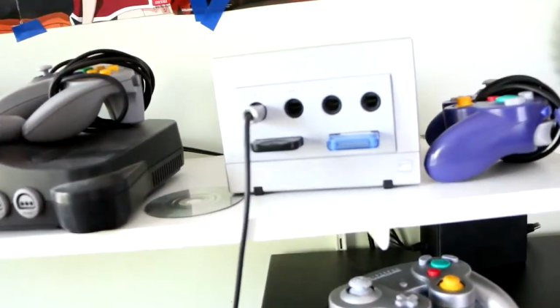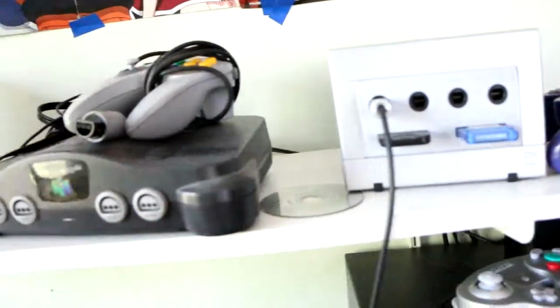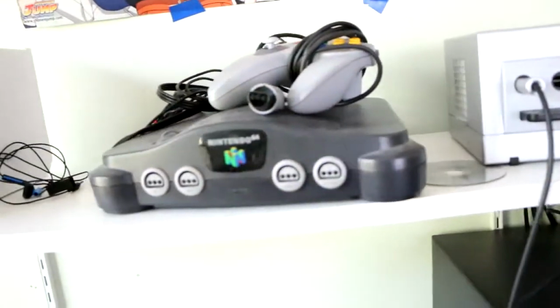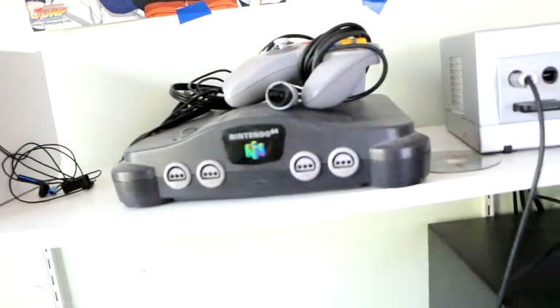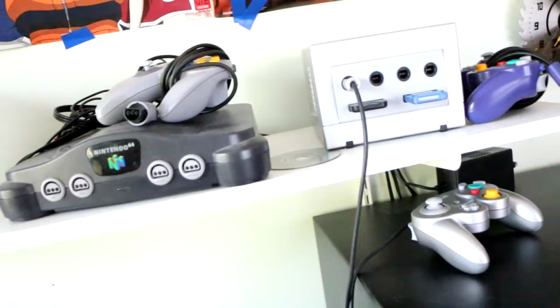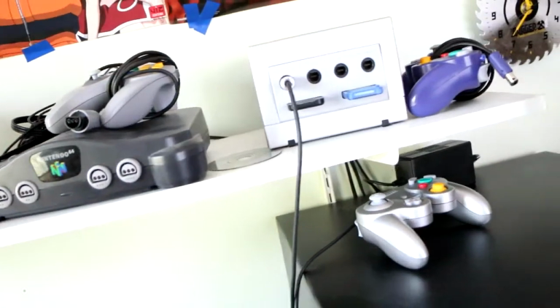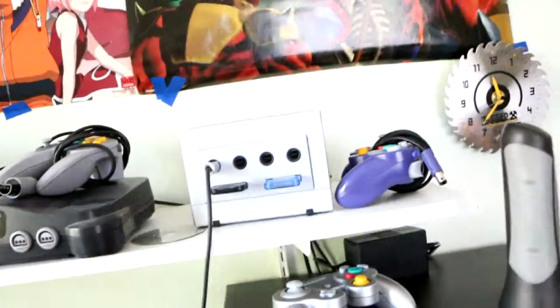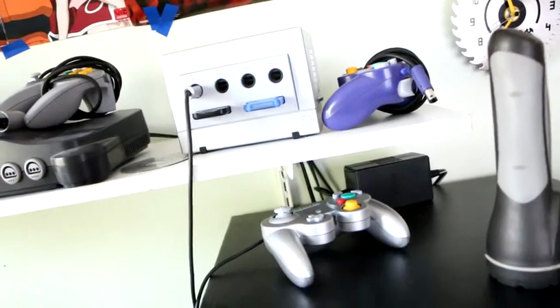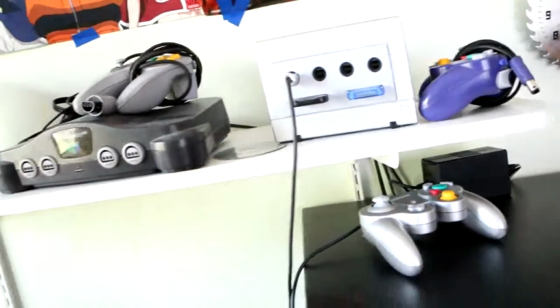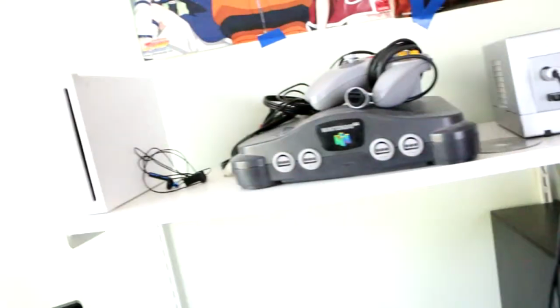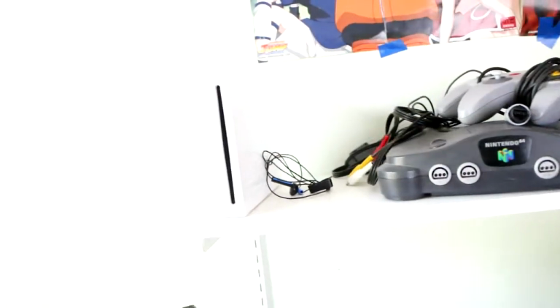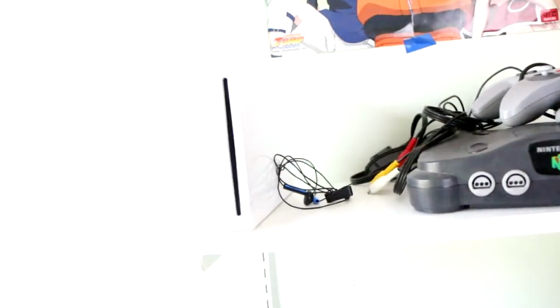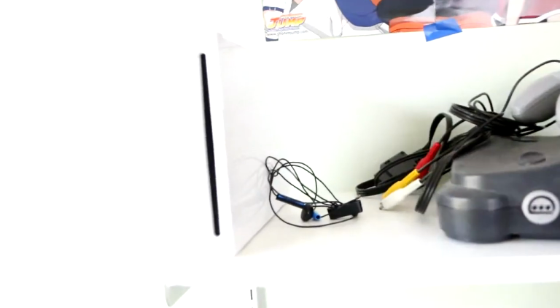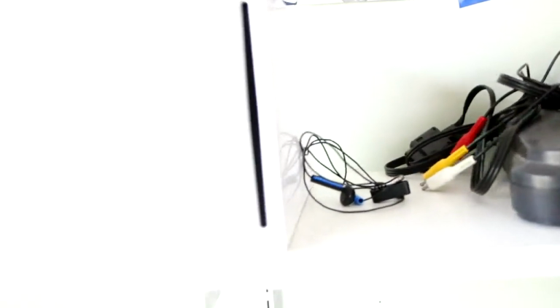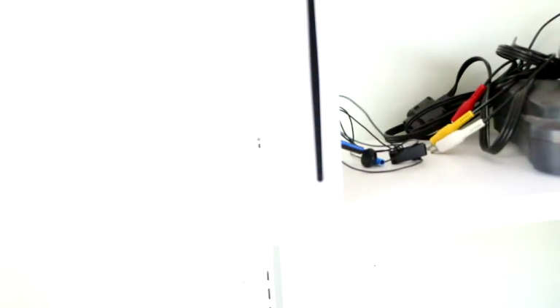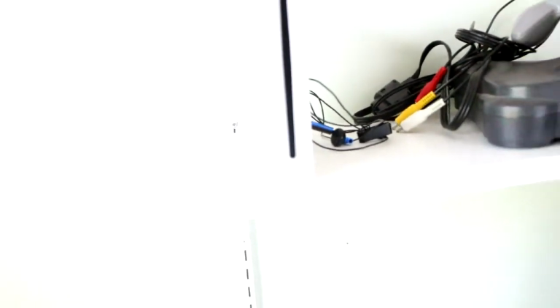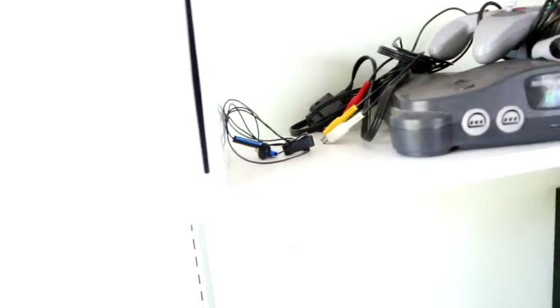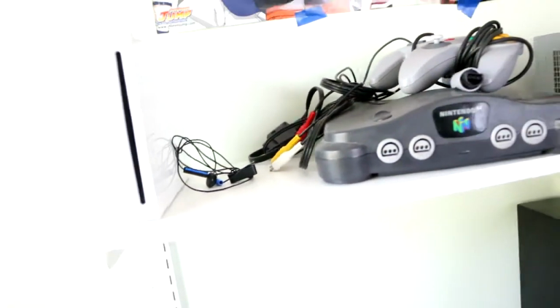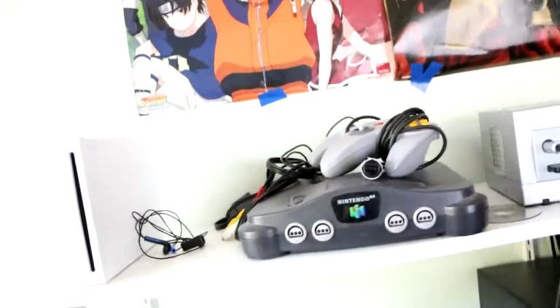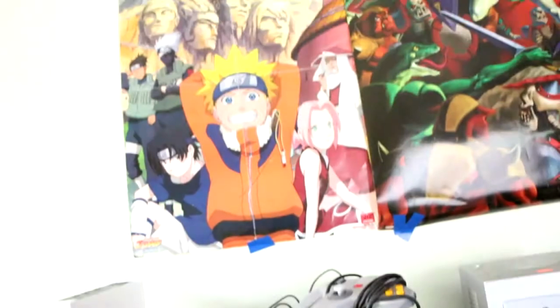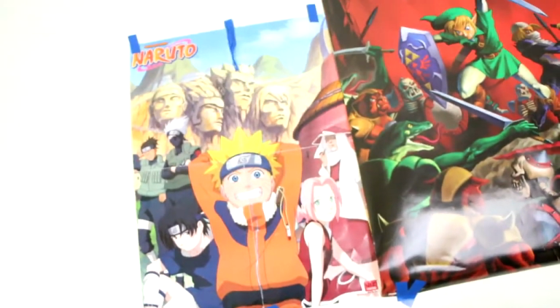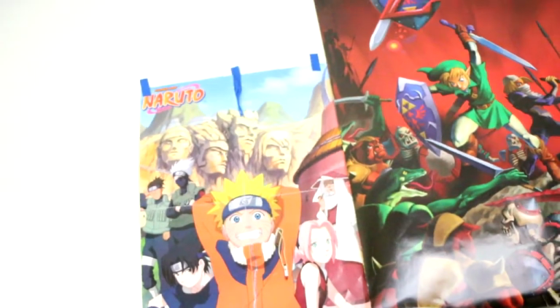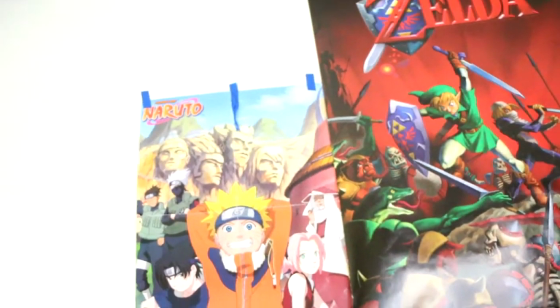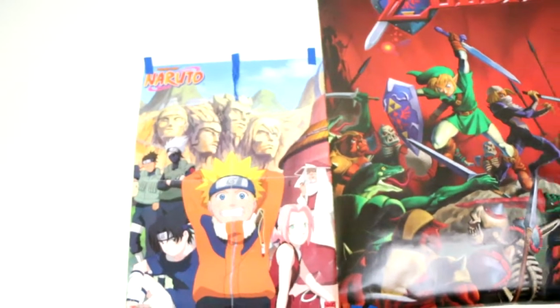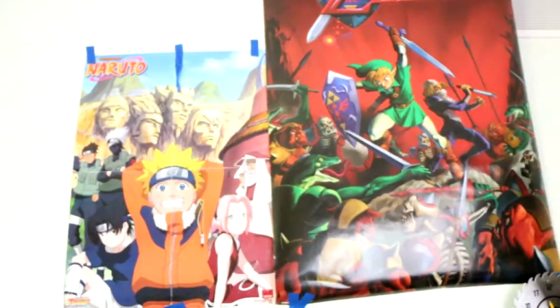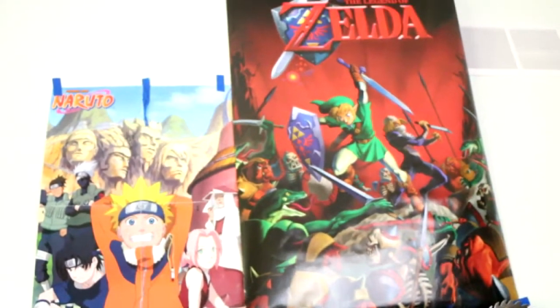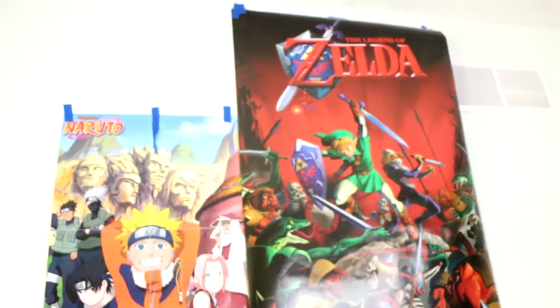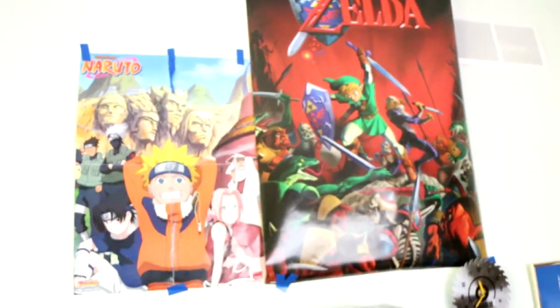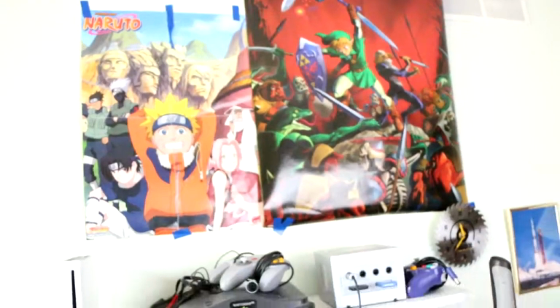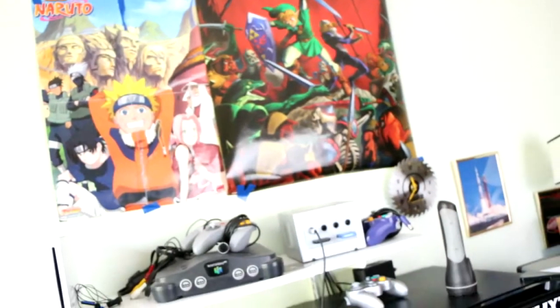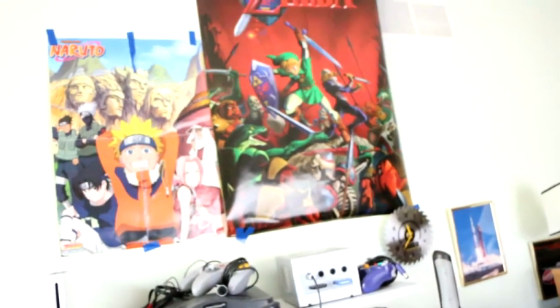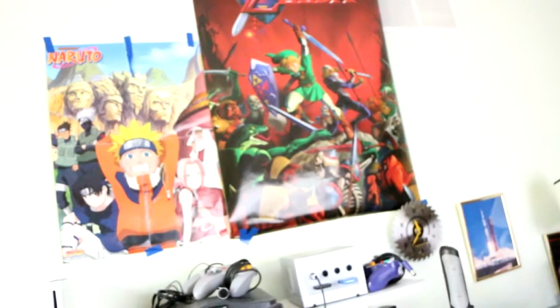Up here are all my consoles. I've had the GameCube and N64 pretty much my whole life, and I've had the Wii basically my whole life too.